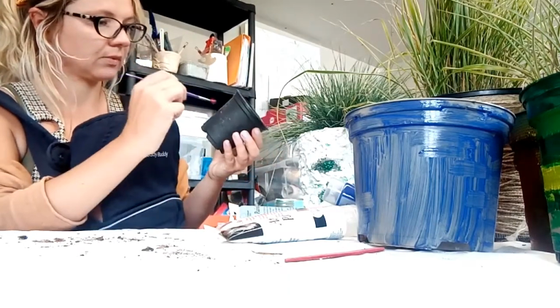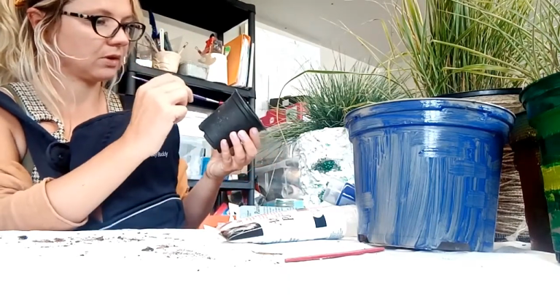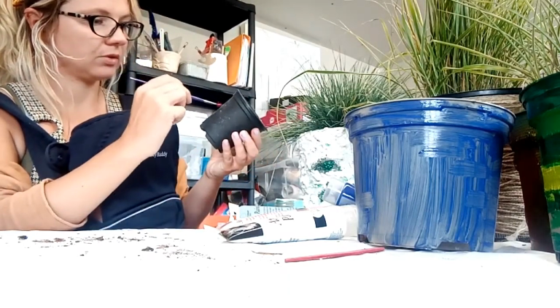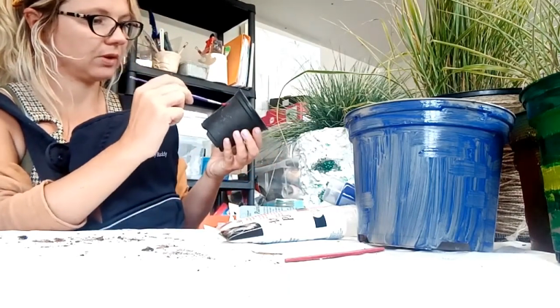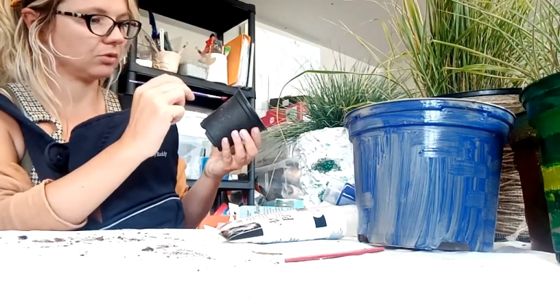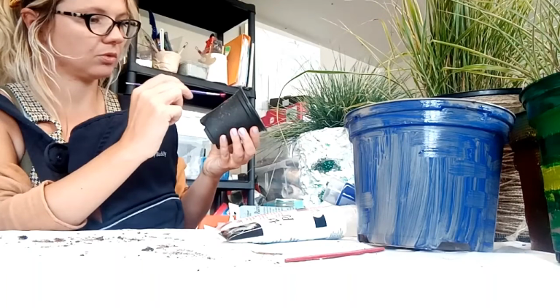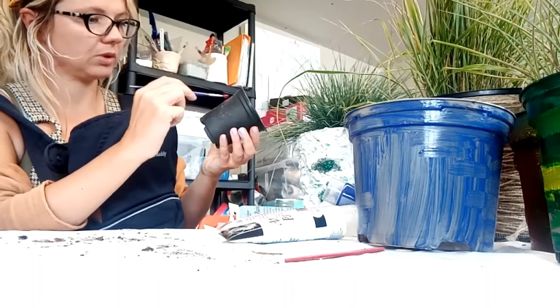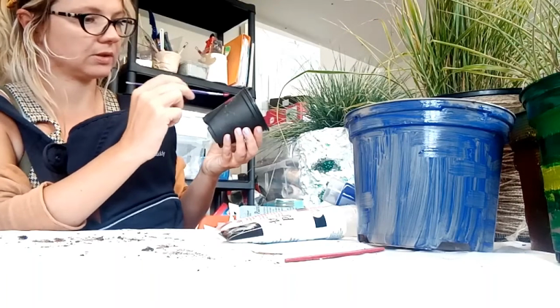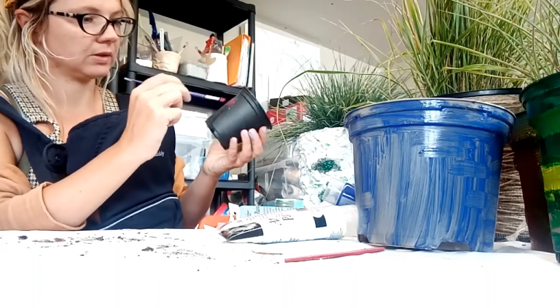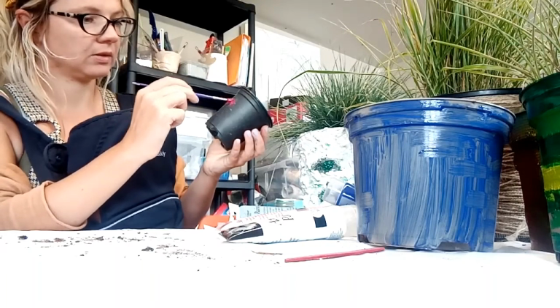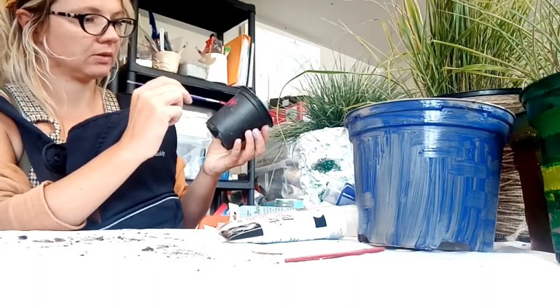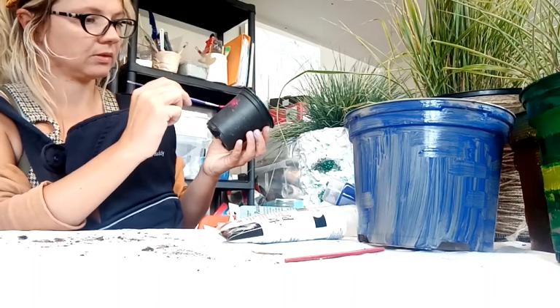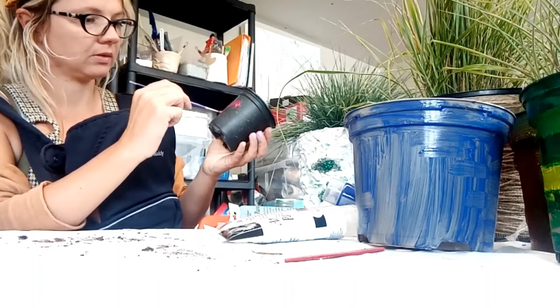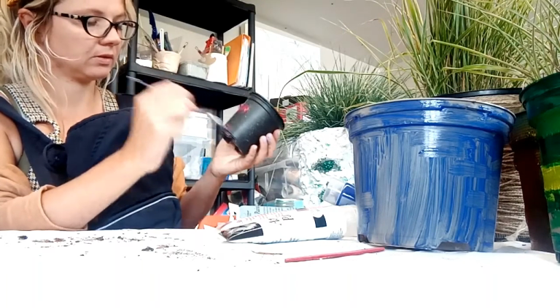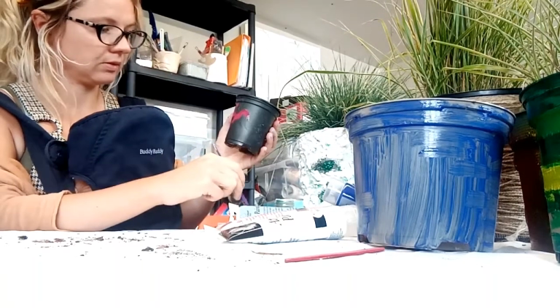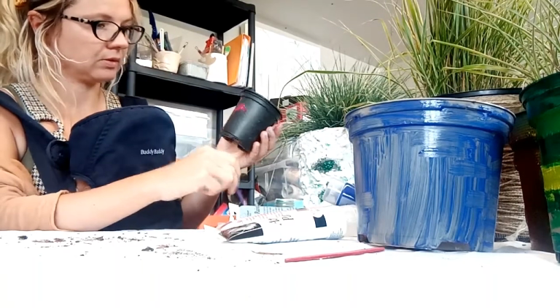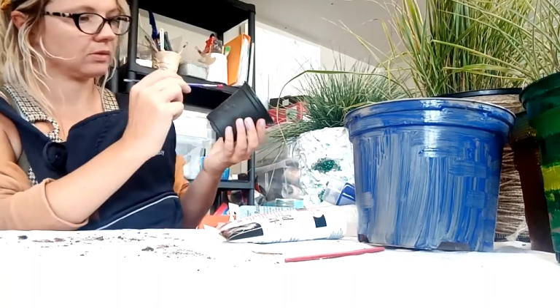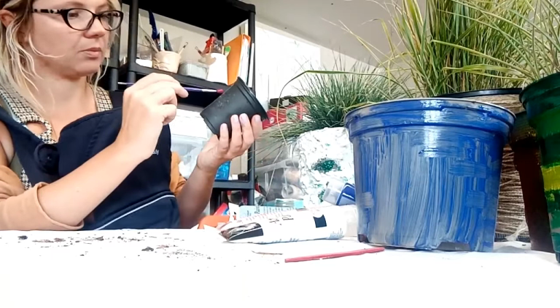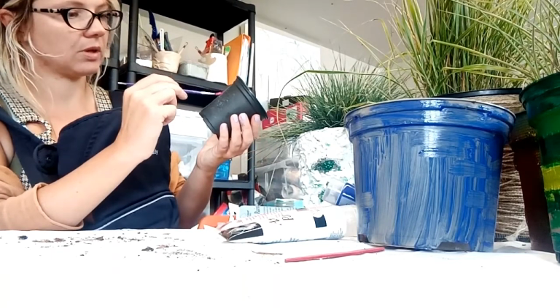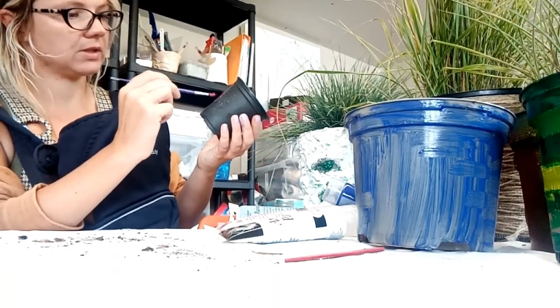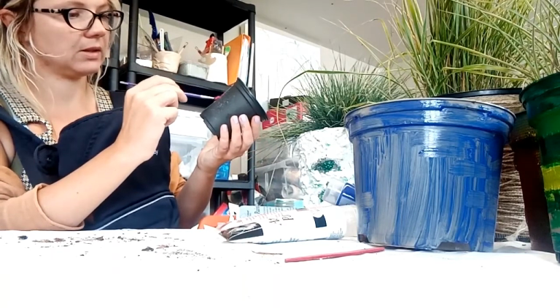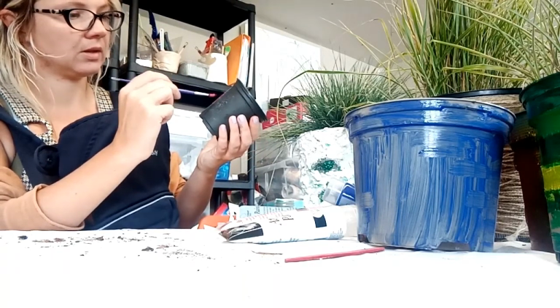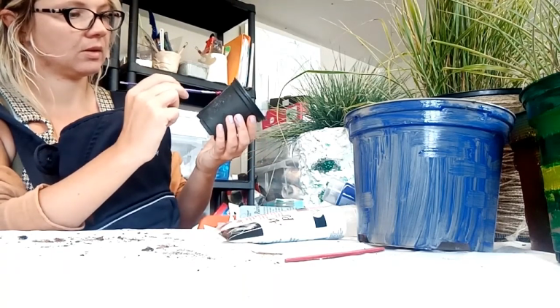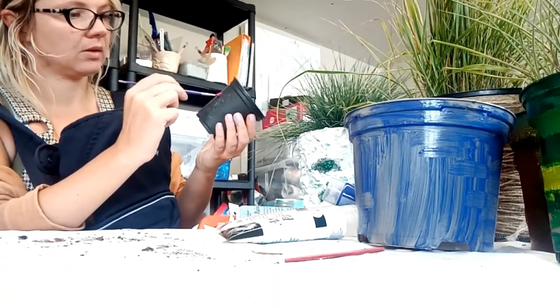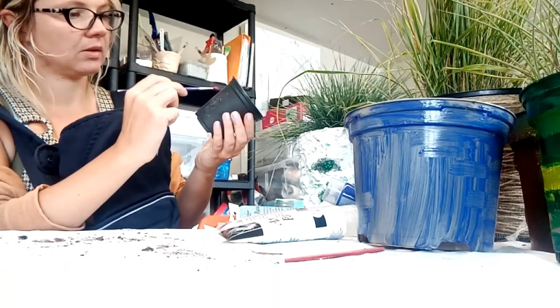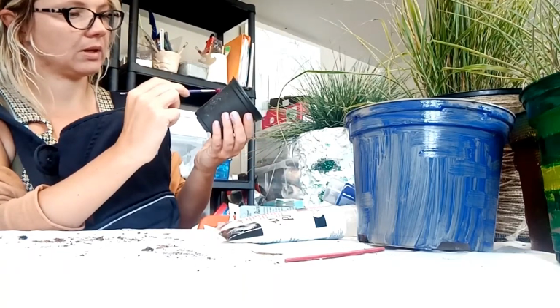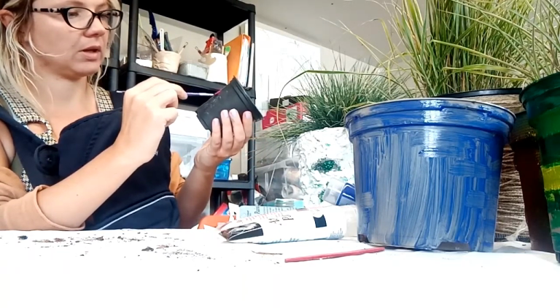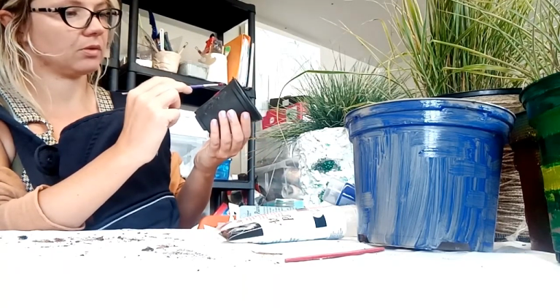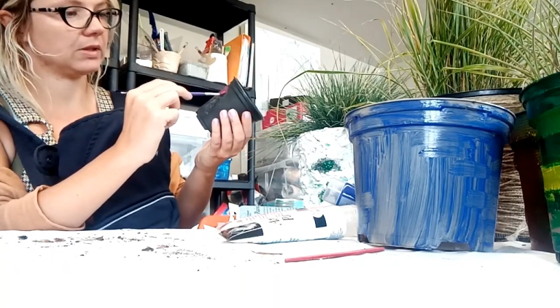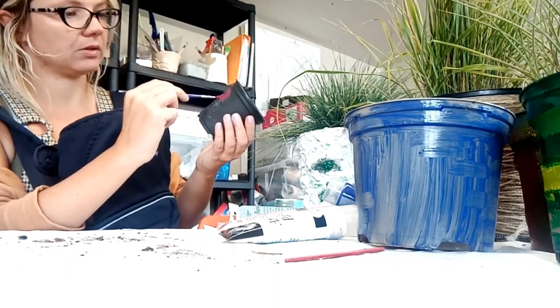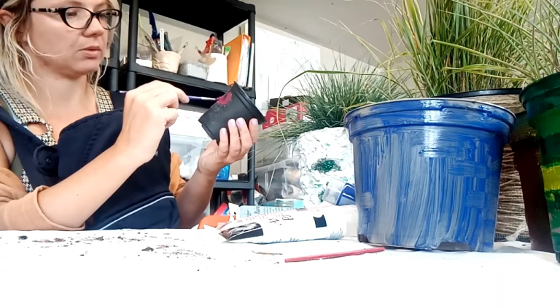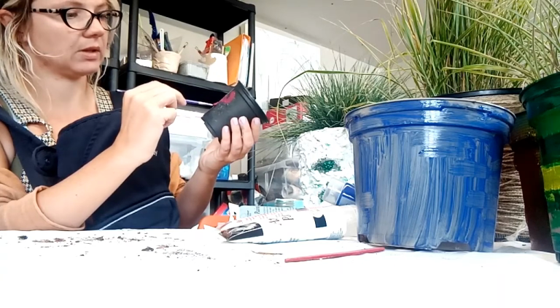I was just thinking to just do some swirls. They can be used outside or inside as well, which is nice.